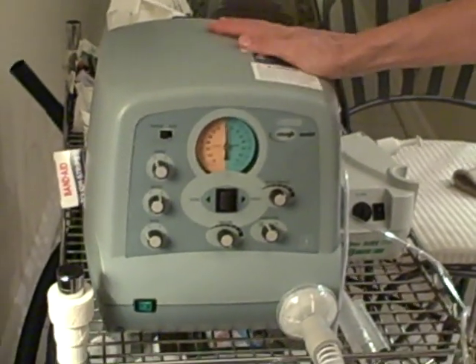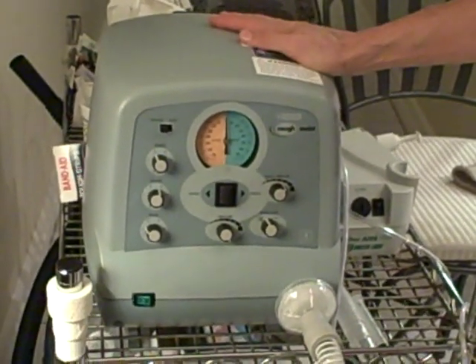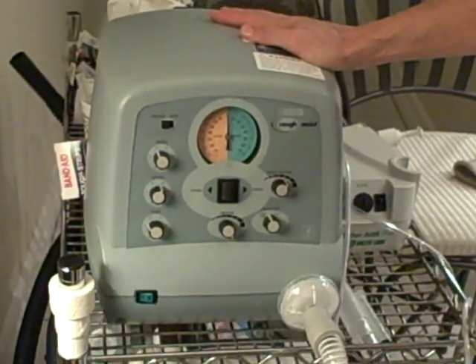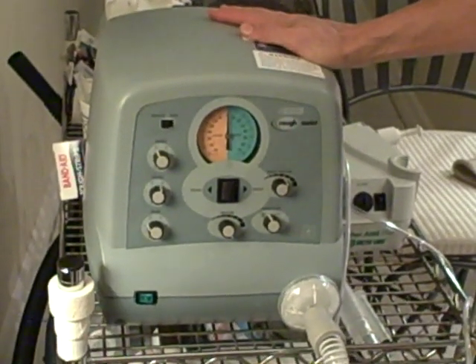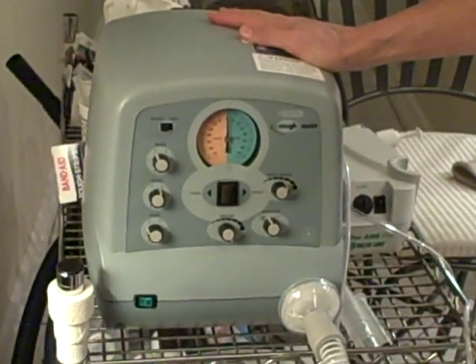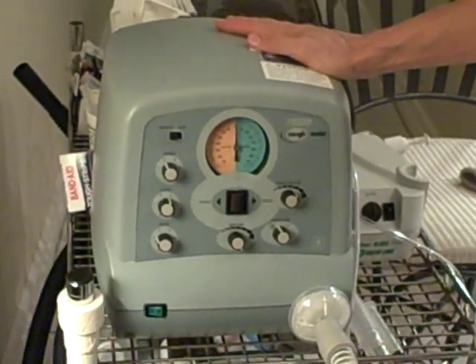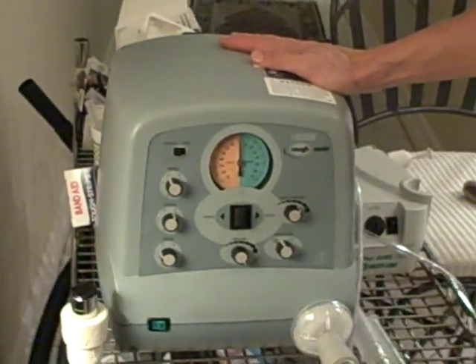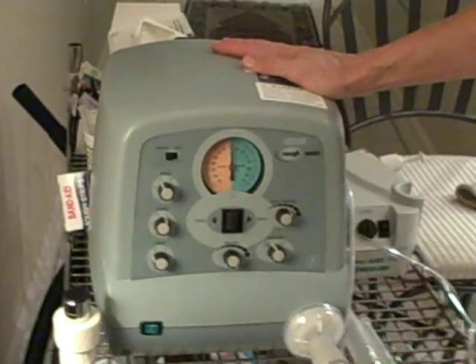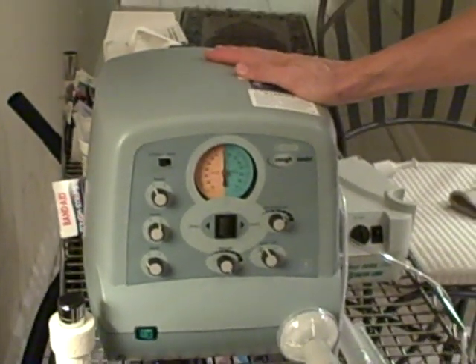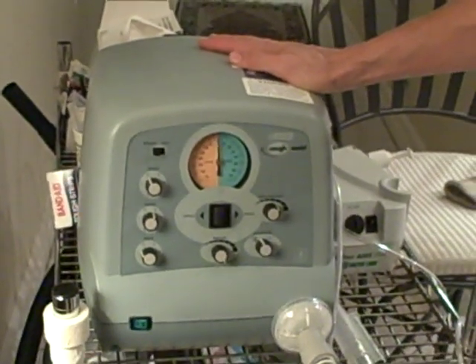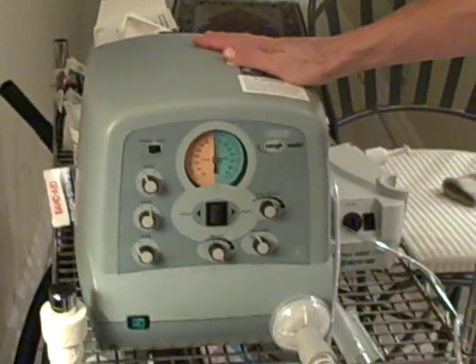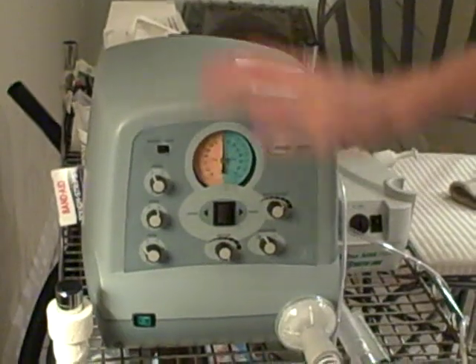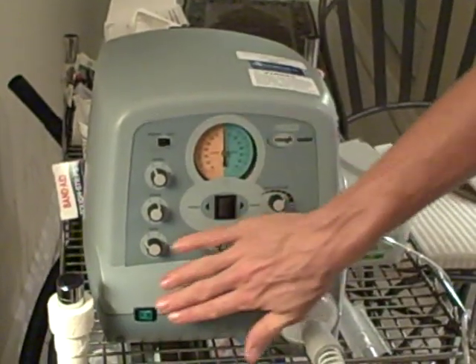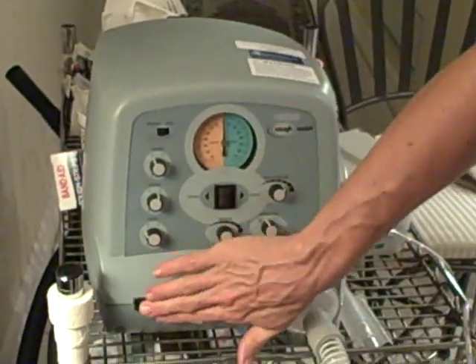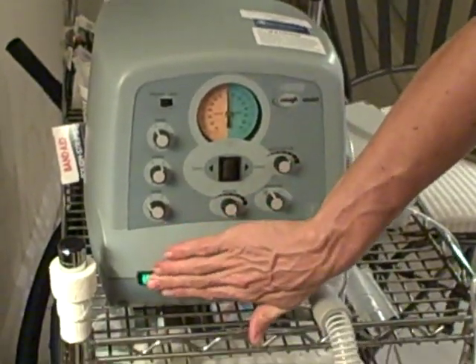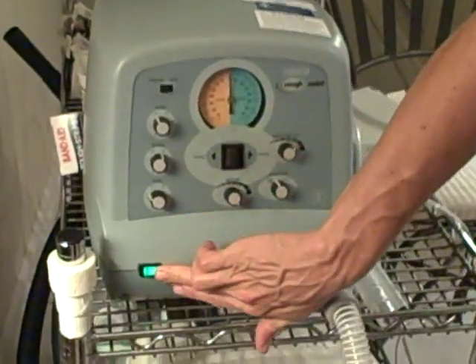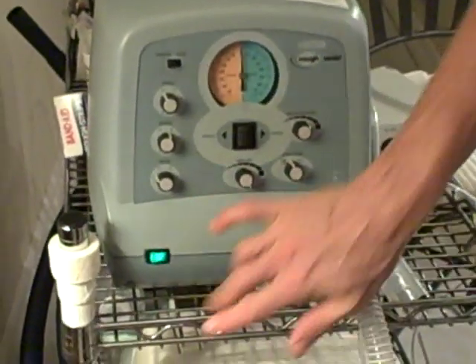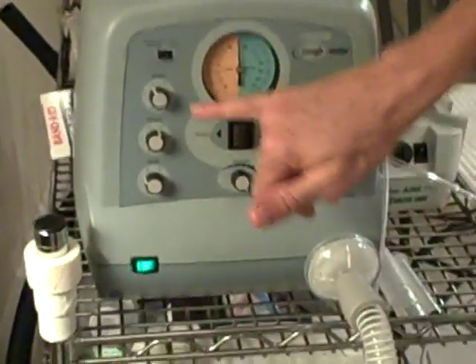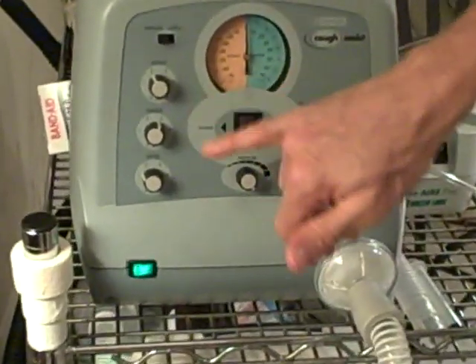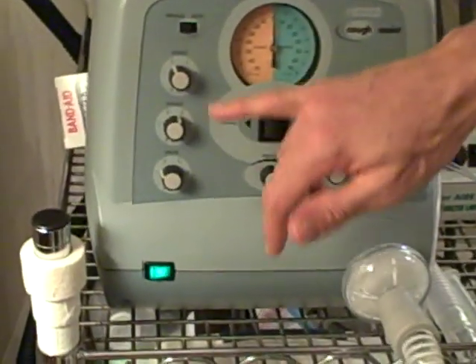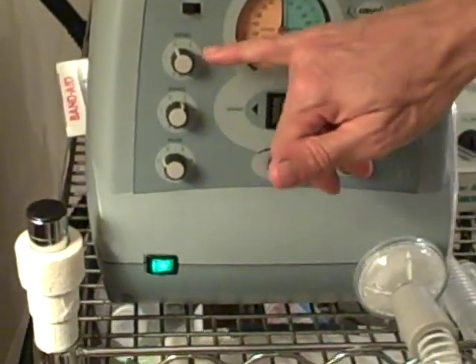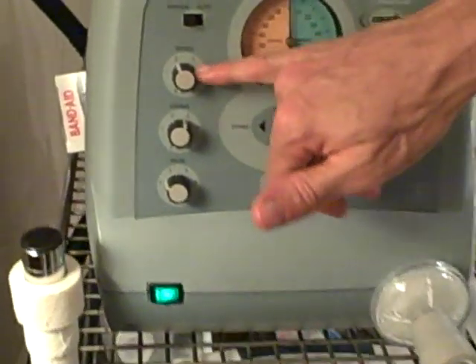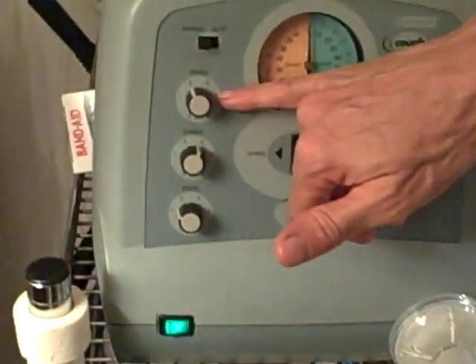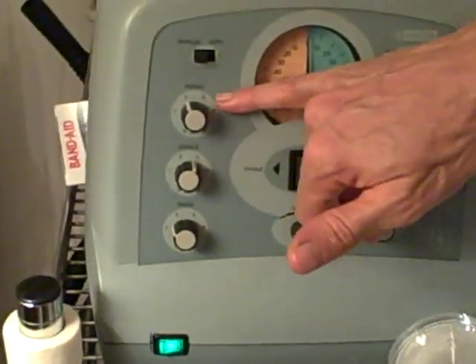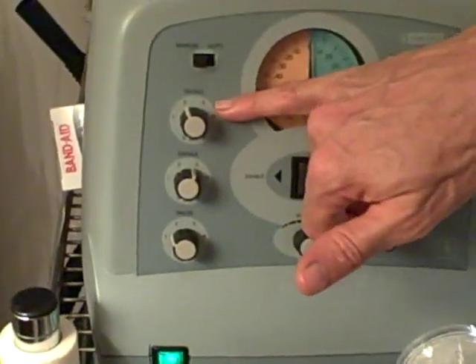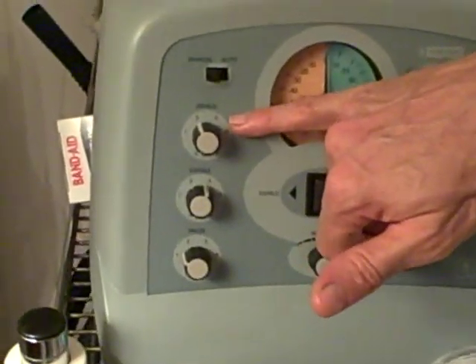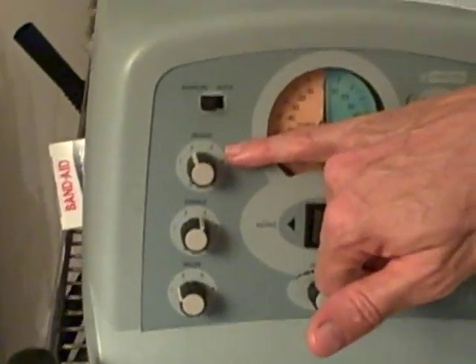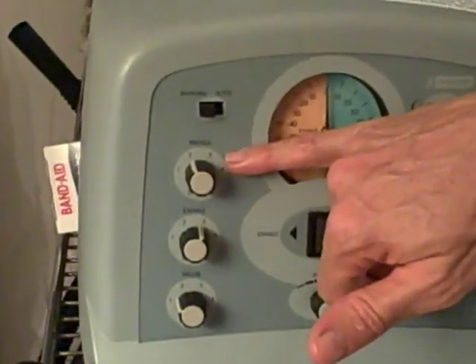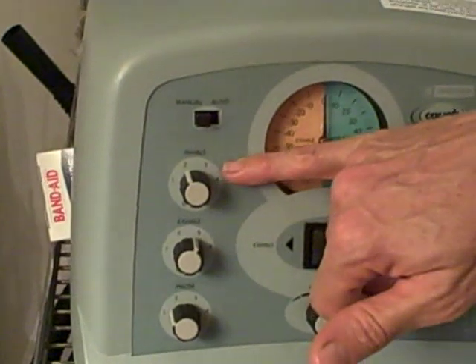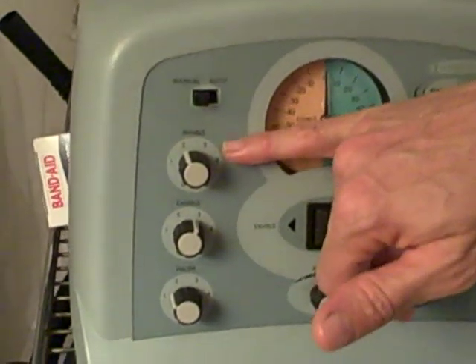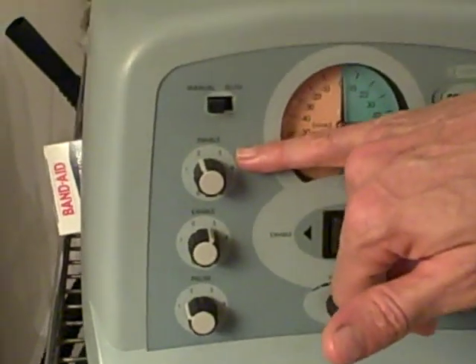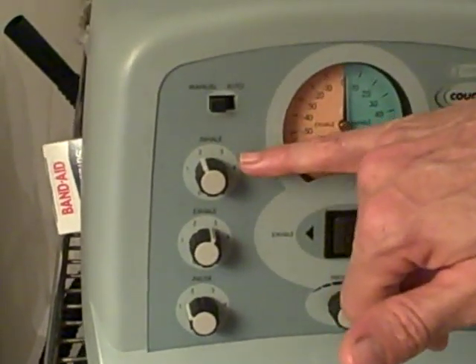This is the Cough Assist. The device is set up. The power button is here. Inhalation buttons are set for Matt.